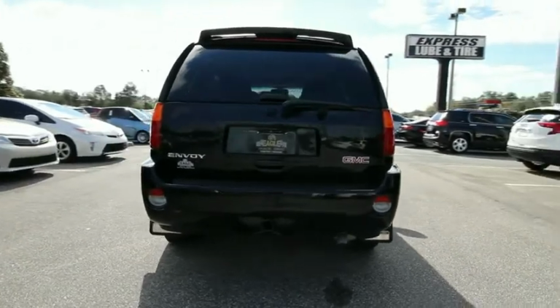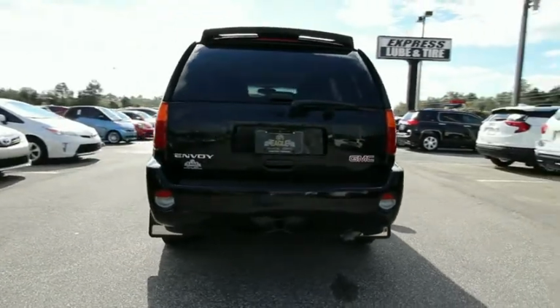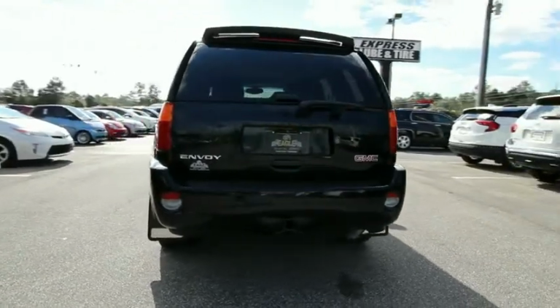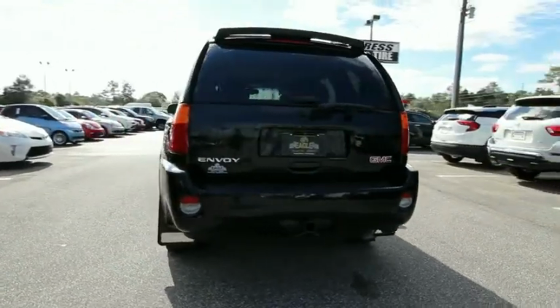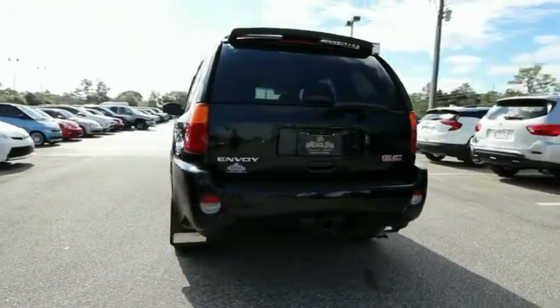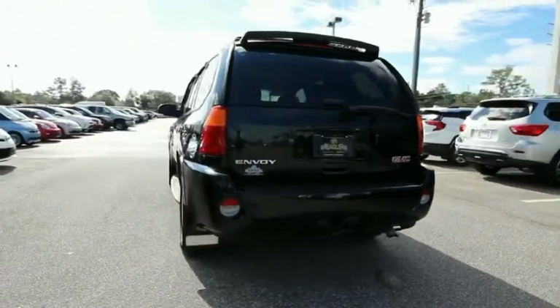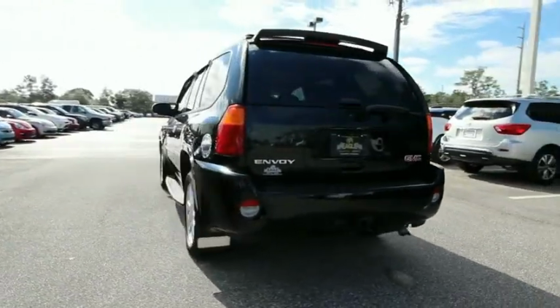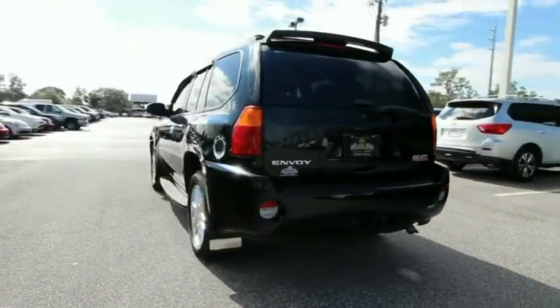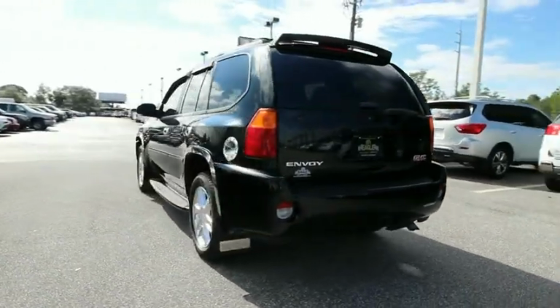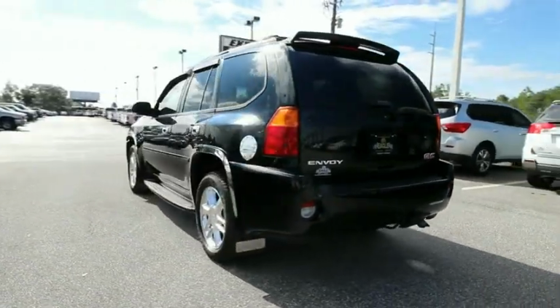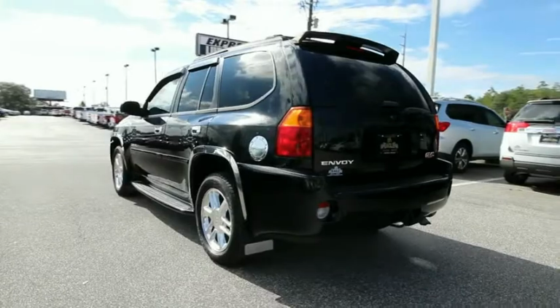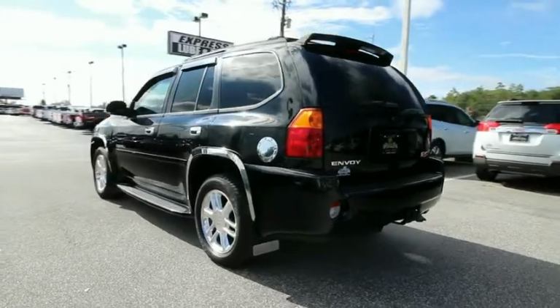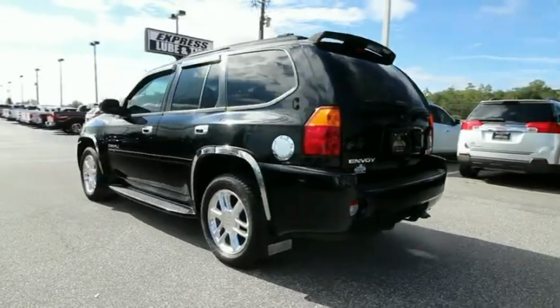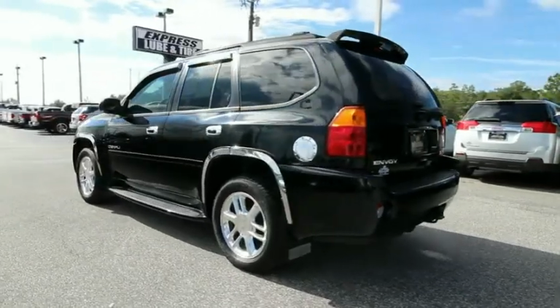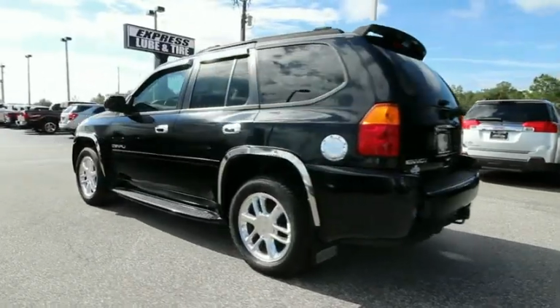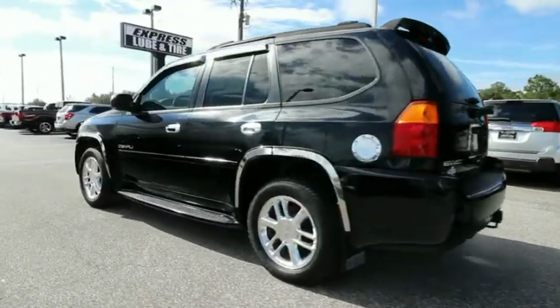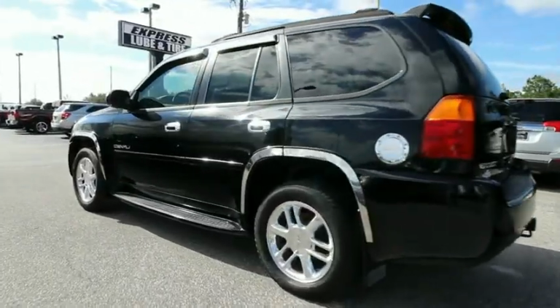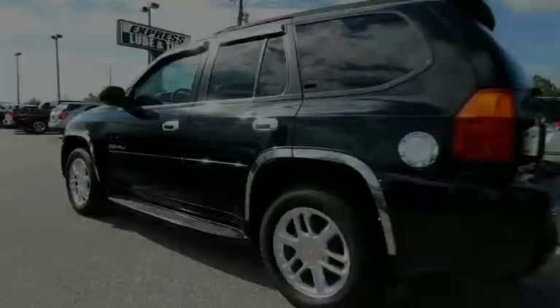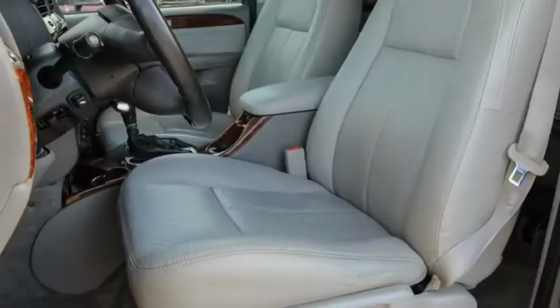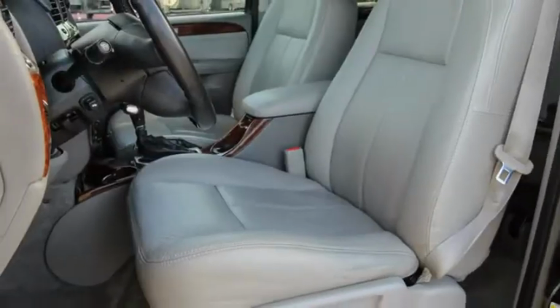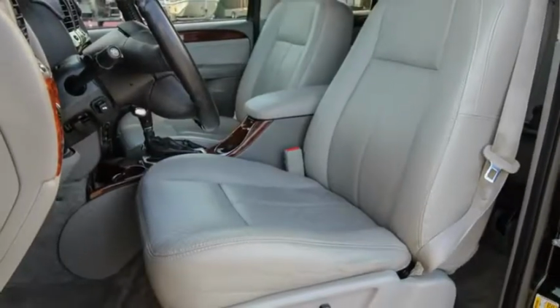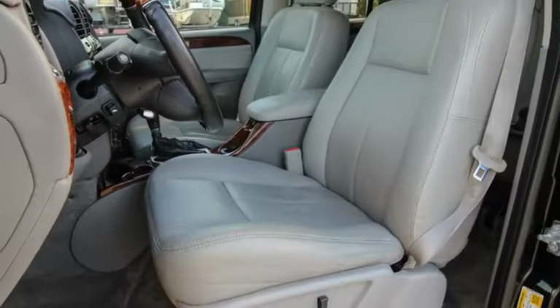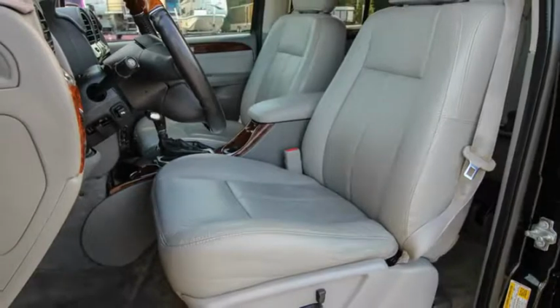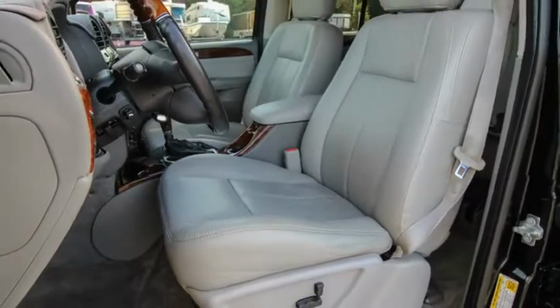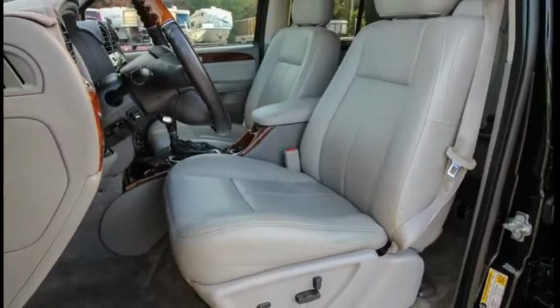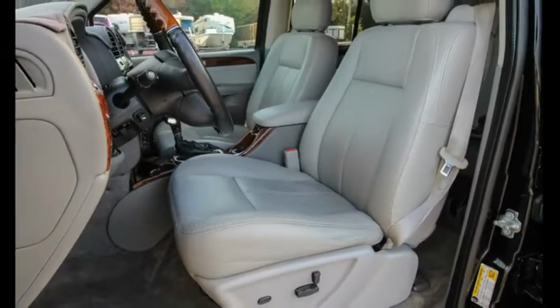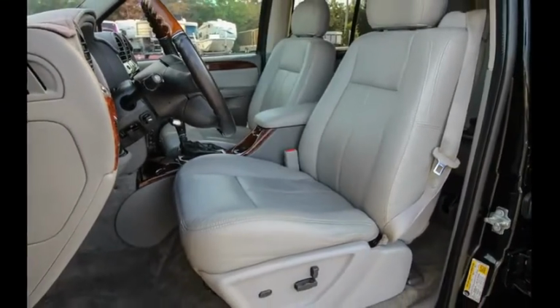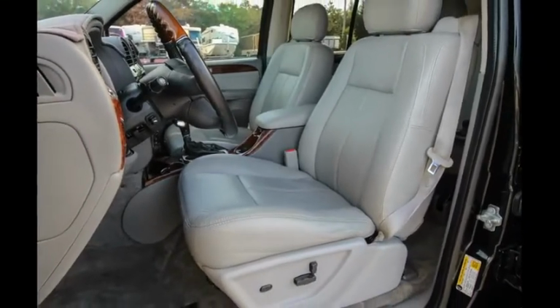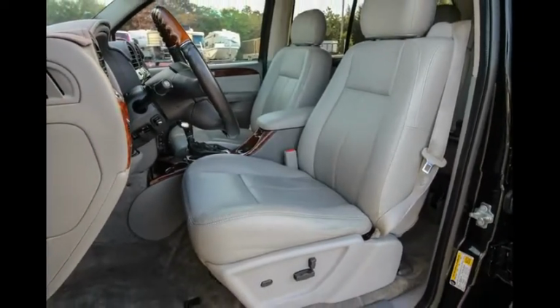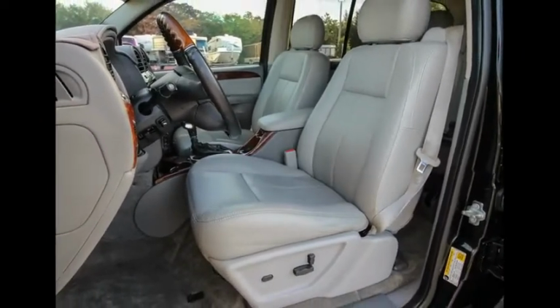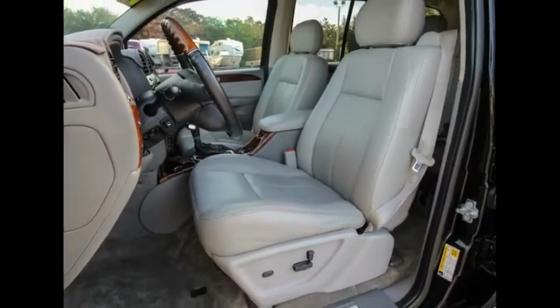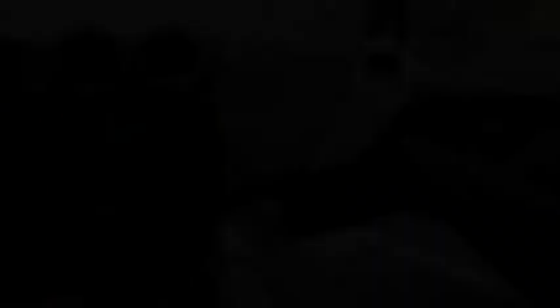Here are some of this vehicle's great options: Bose sound system, power passenger seat, traction control, XM satellite radio, dual airbags, leather-wrapped steering wheel, power steering, alloy wheels, and four-wheel disc brakes.